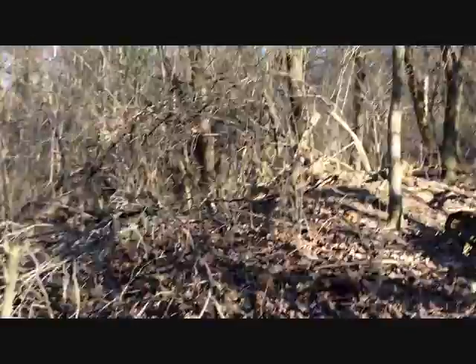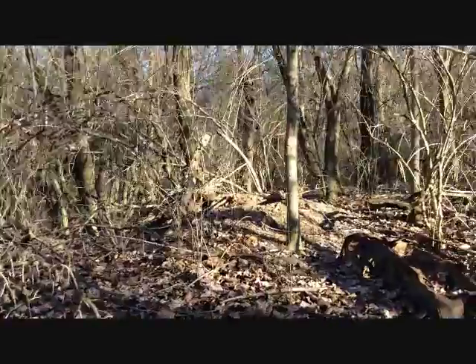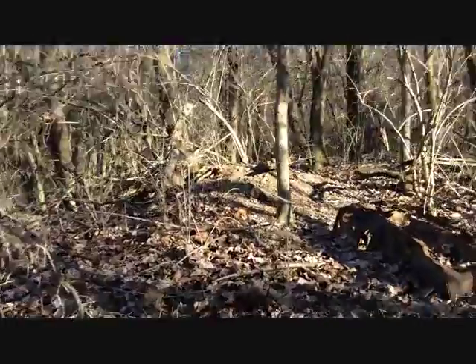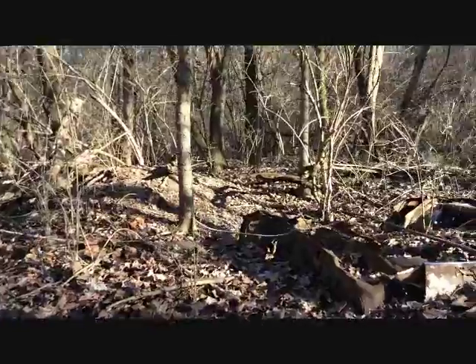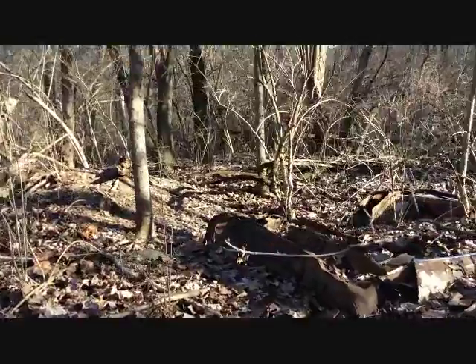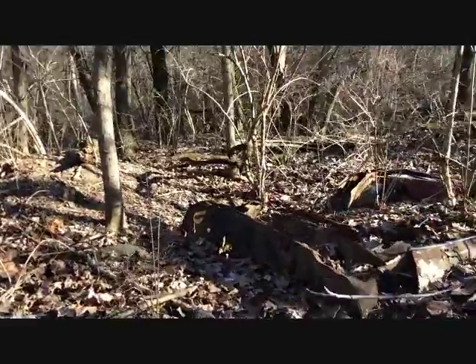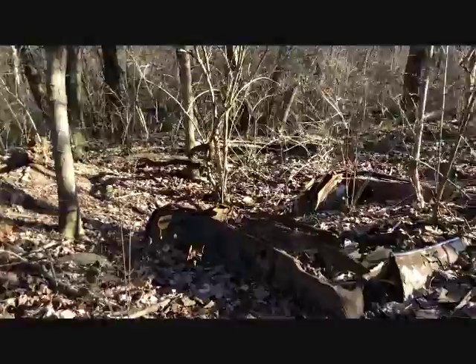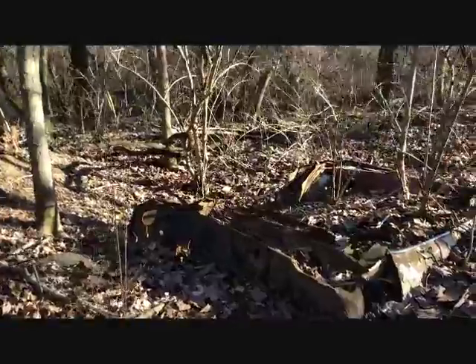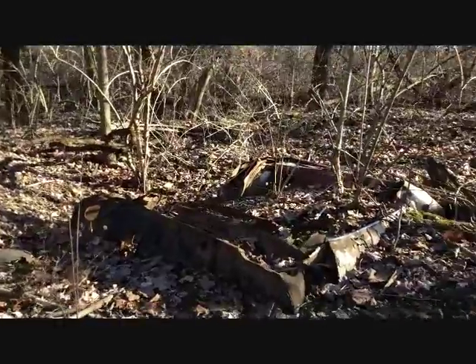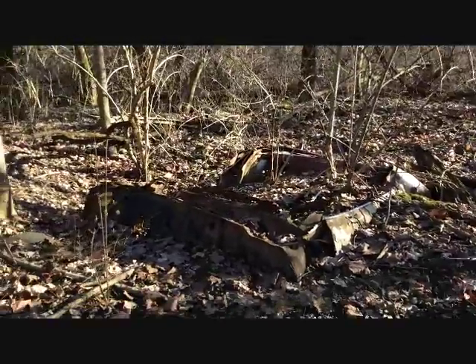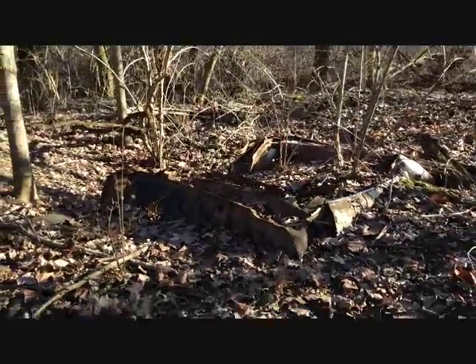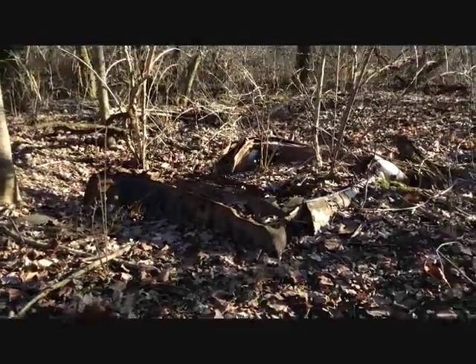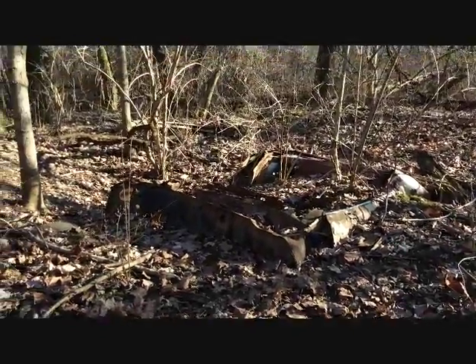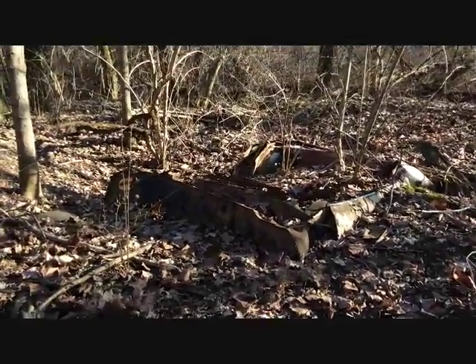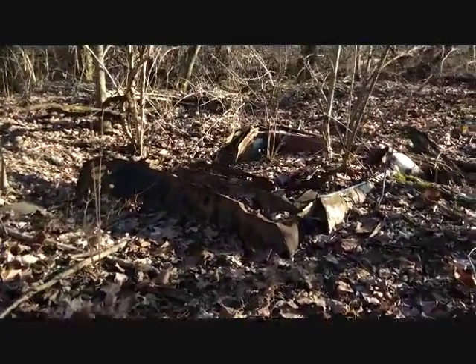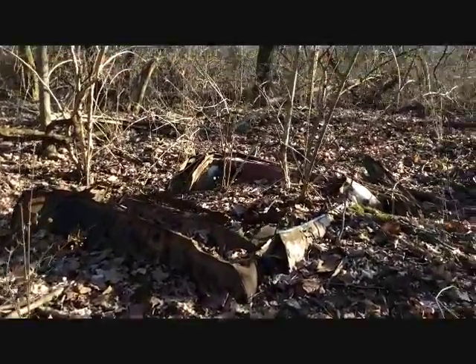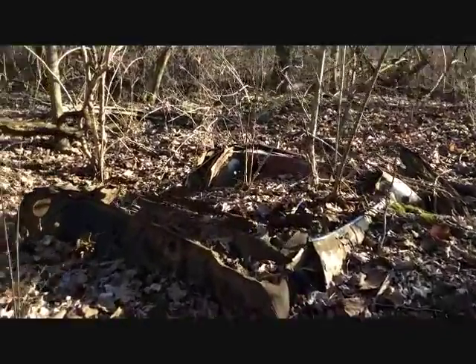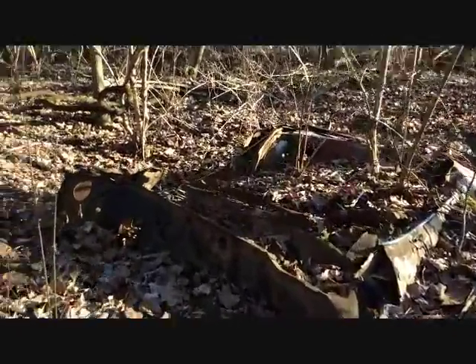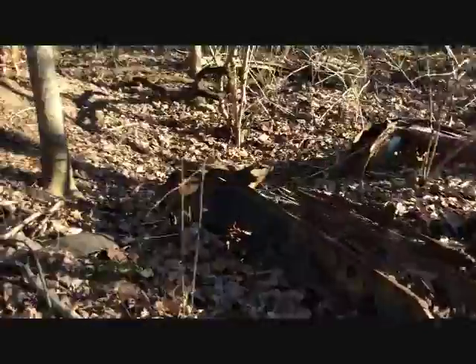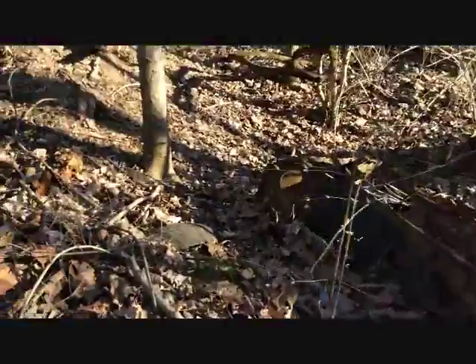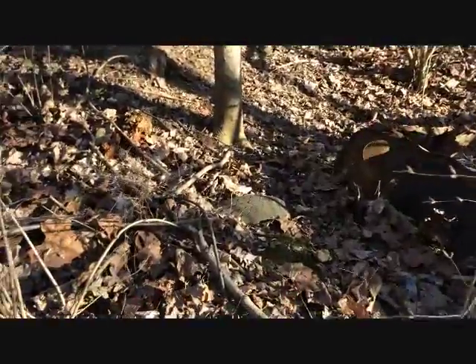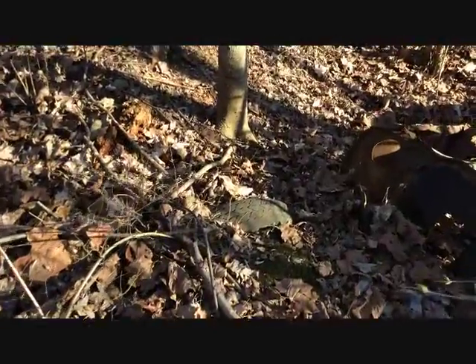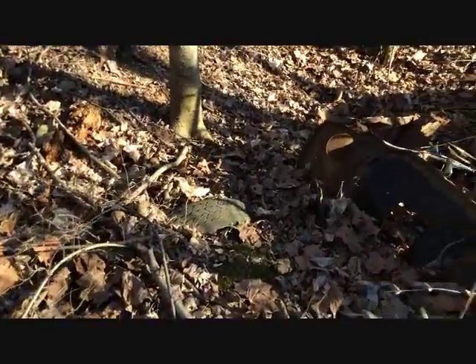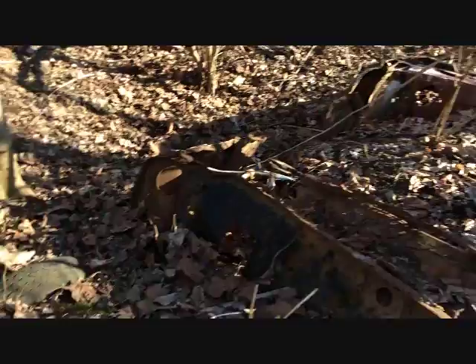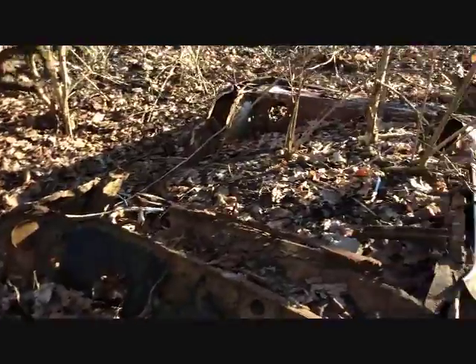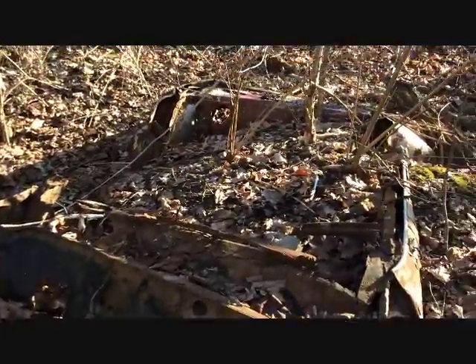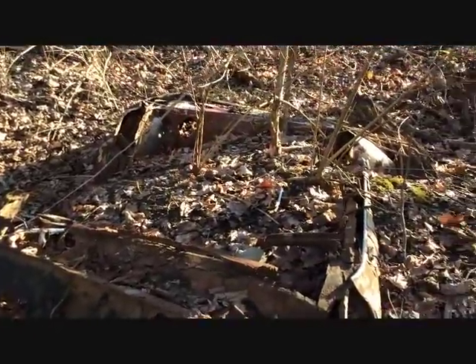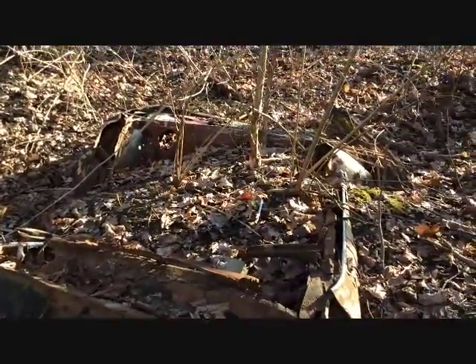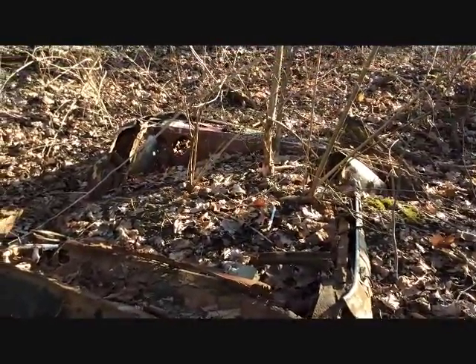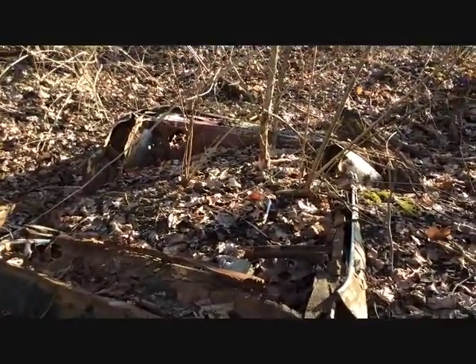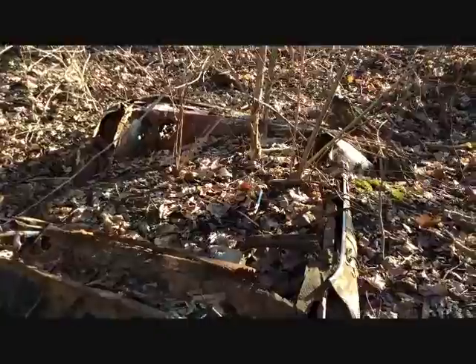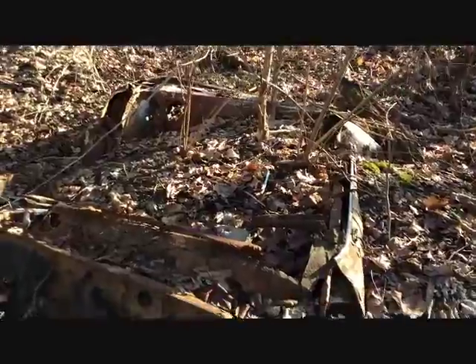It's probably about 20 yards into the woods, so it's pretty easy to find. They cut the top off of the truck because they were trying to get the truck out of the ground, but they finally gave up on it. At least that's what I was told by the ranger here at Three Creeks Metro Park.